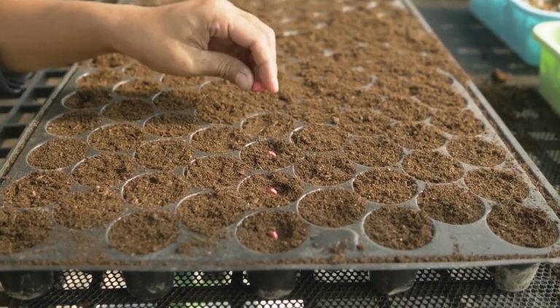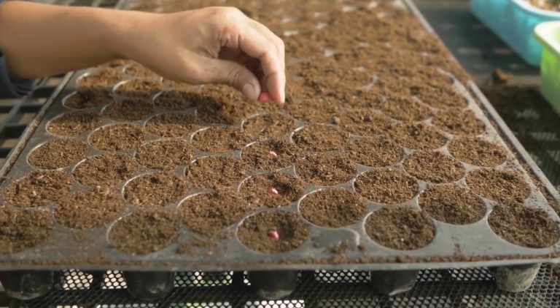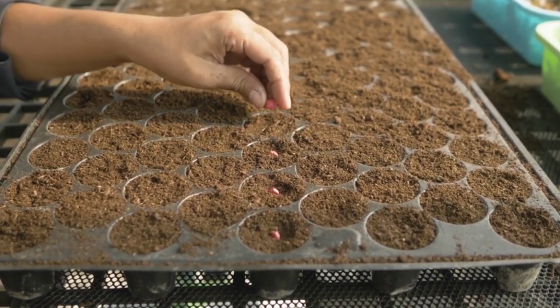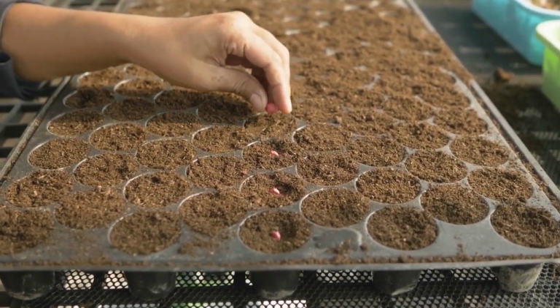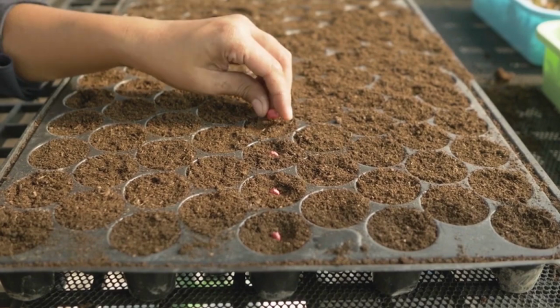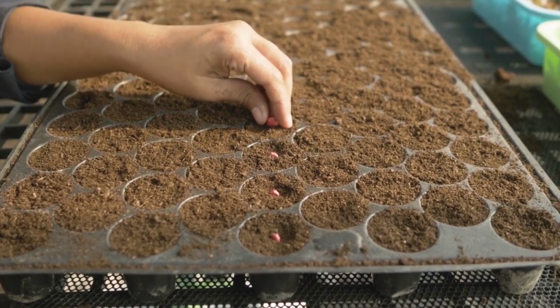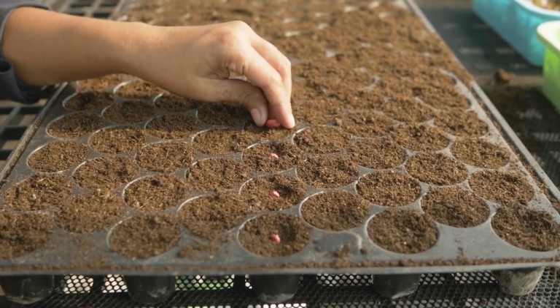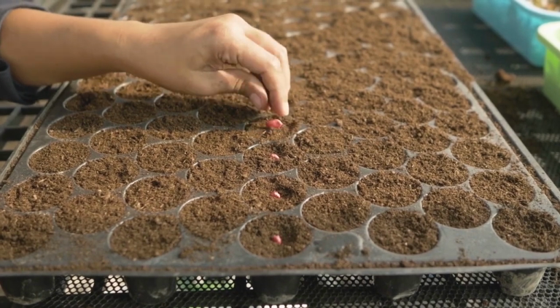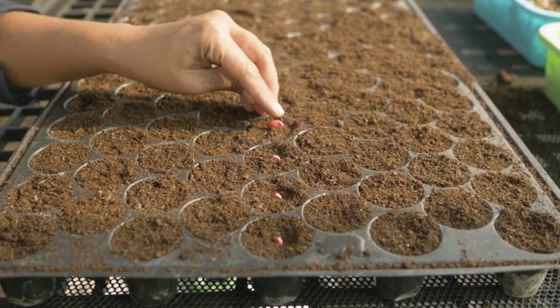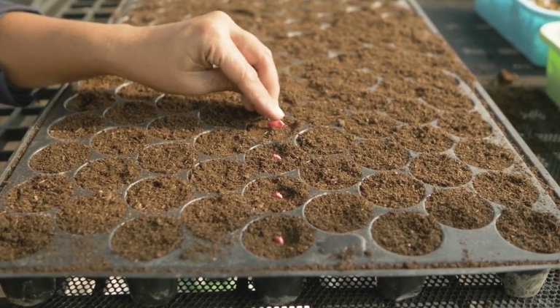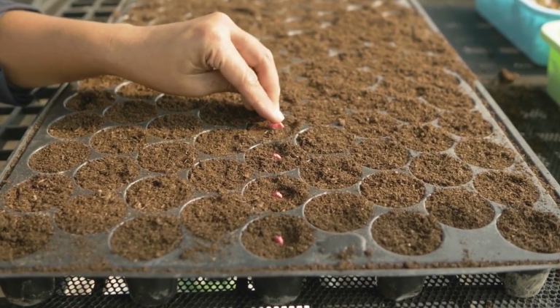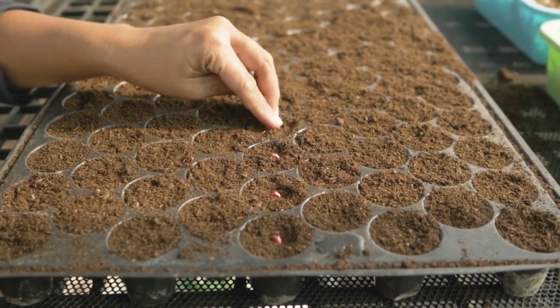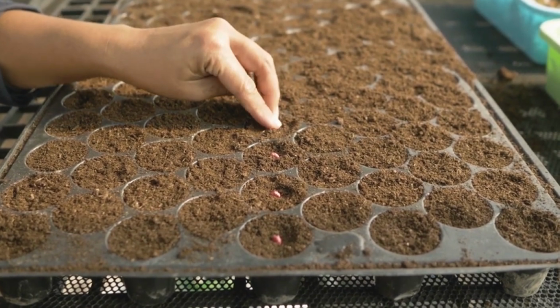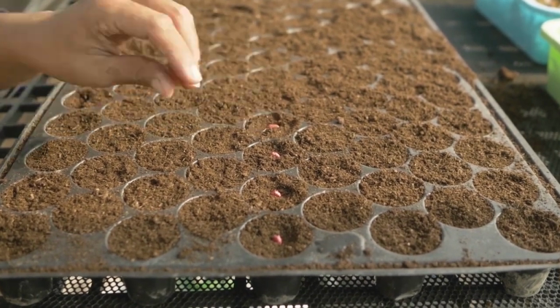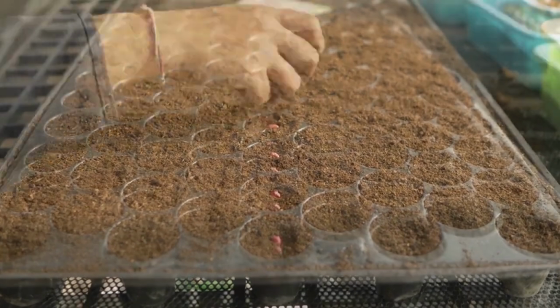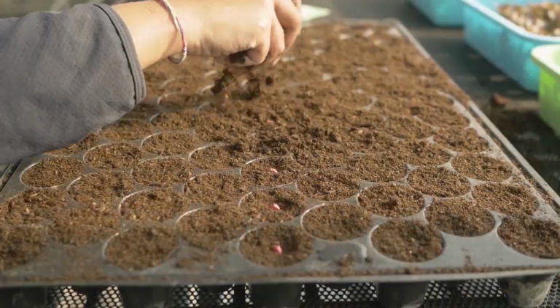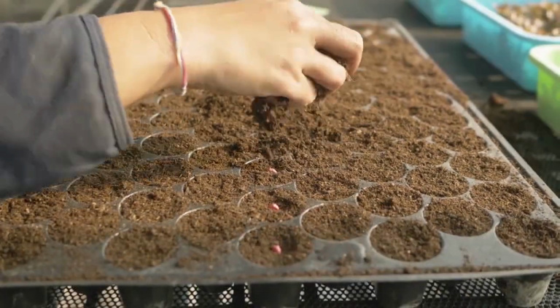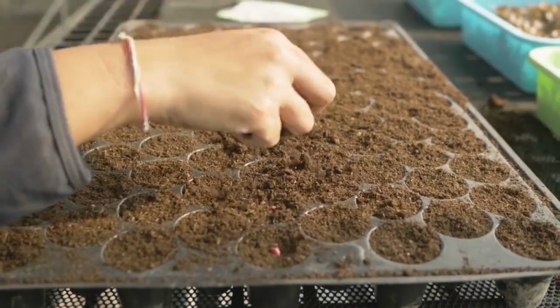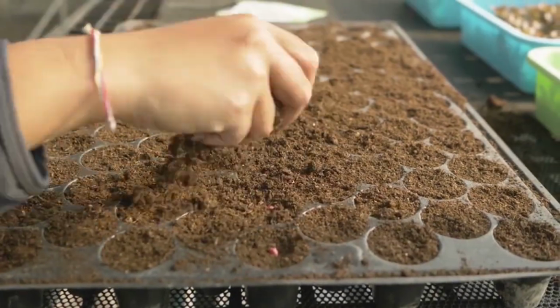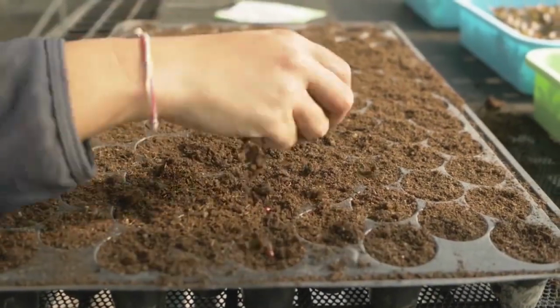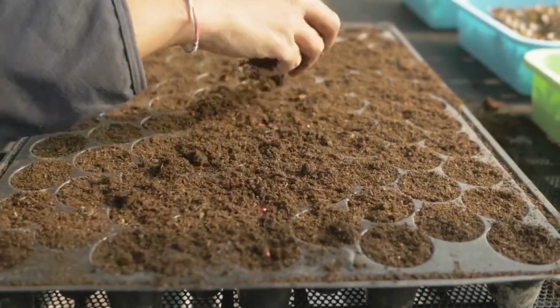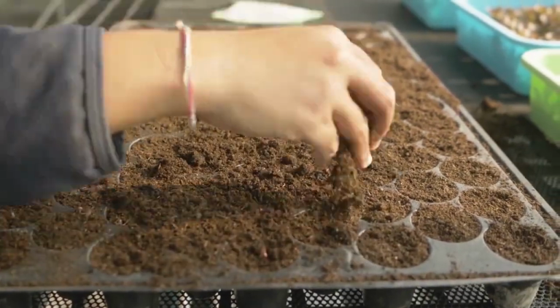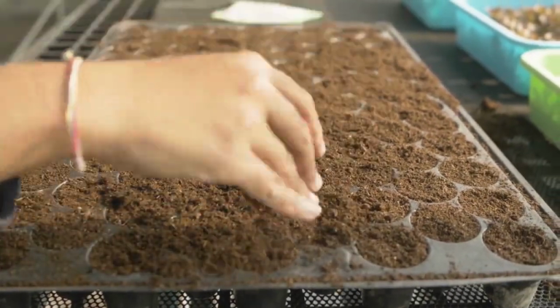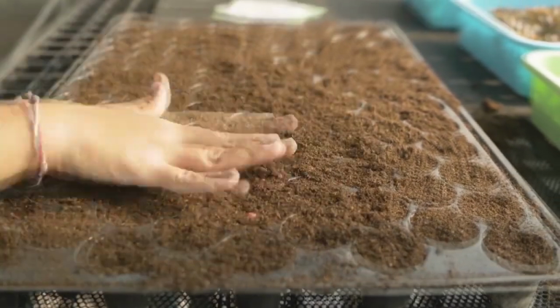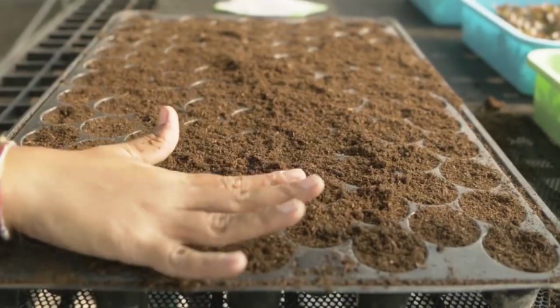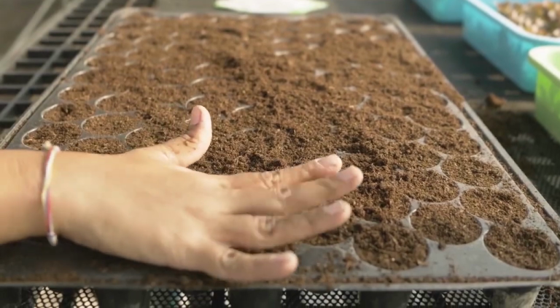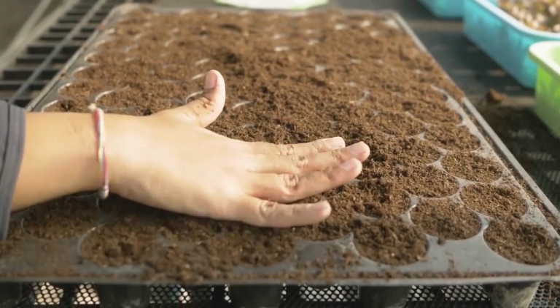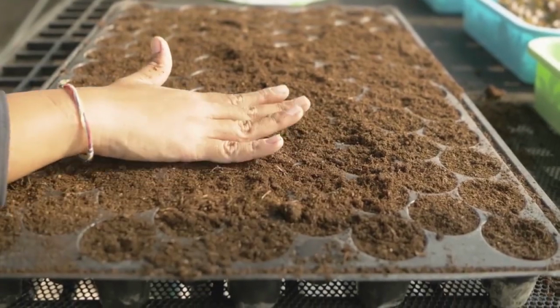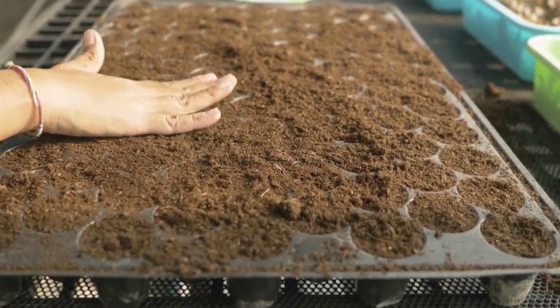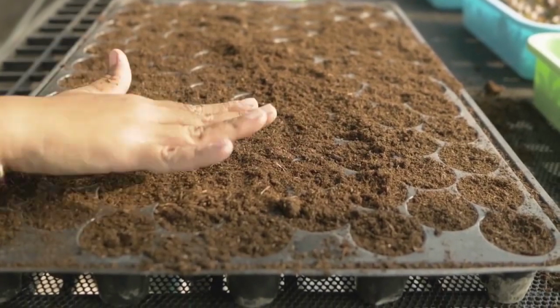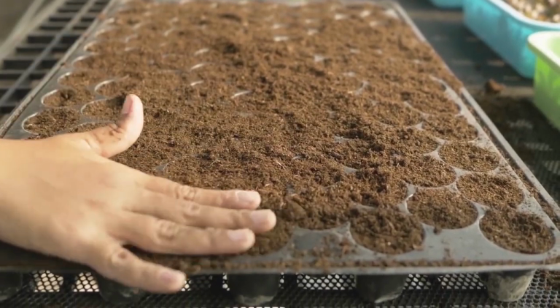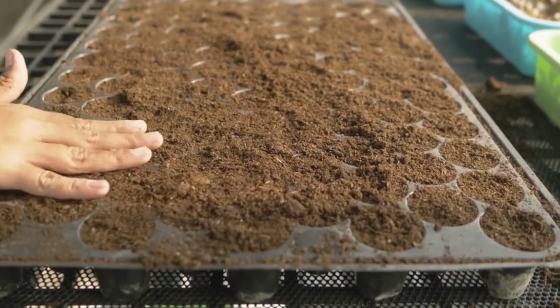If you're unsure, you can place it flat. Cover lightly after sowing and water it gently.